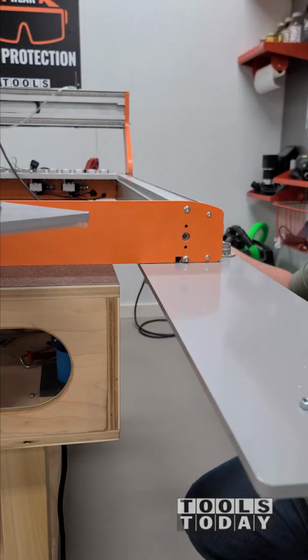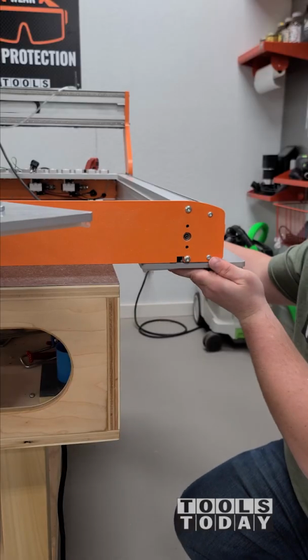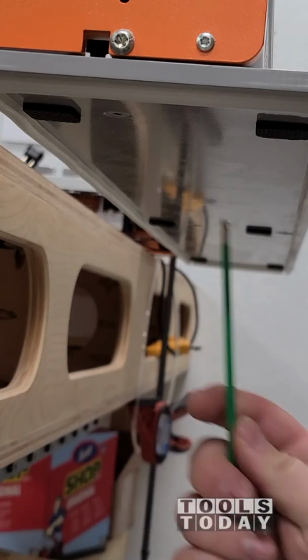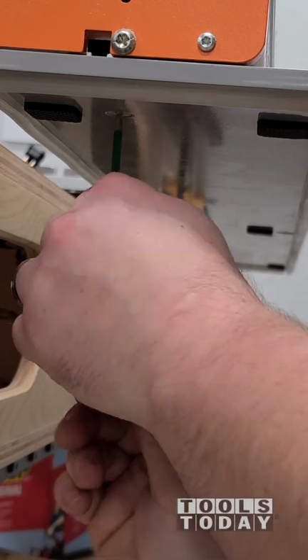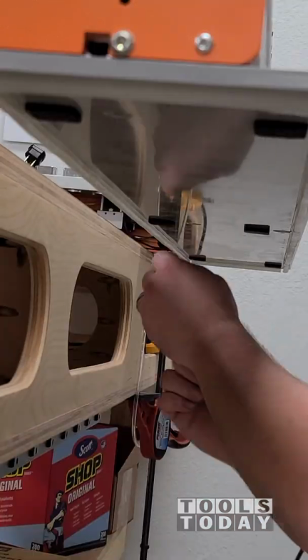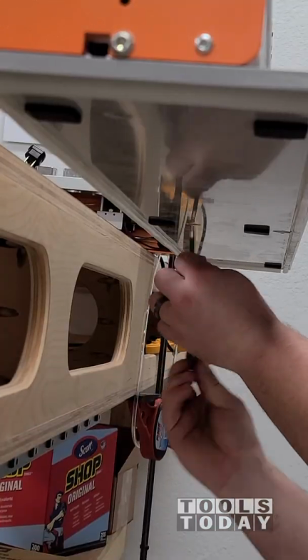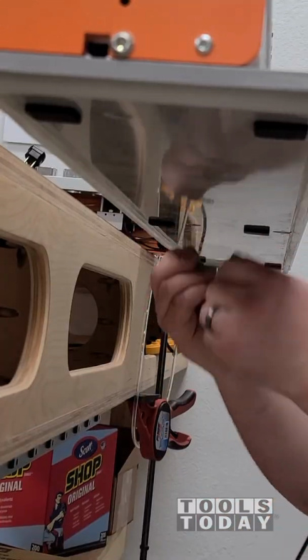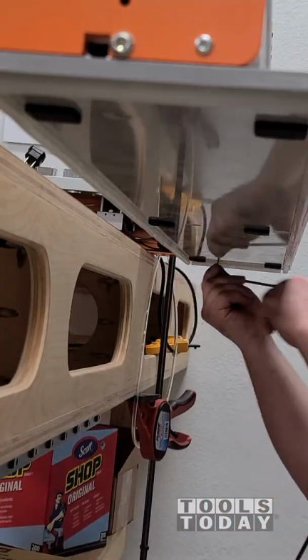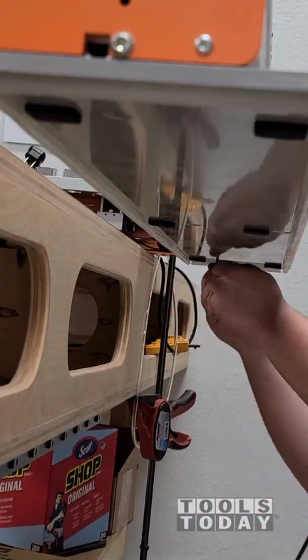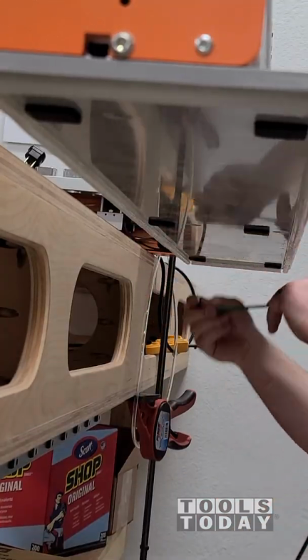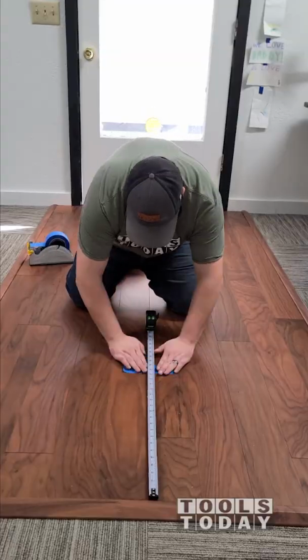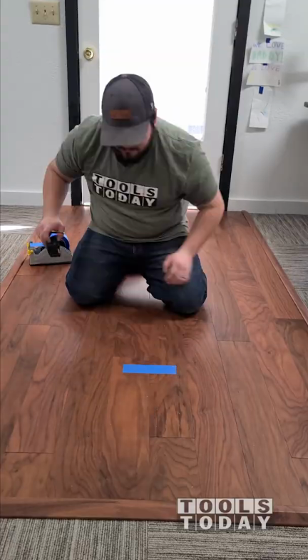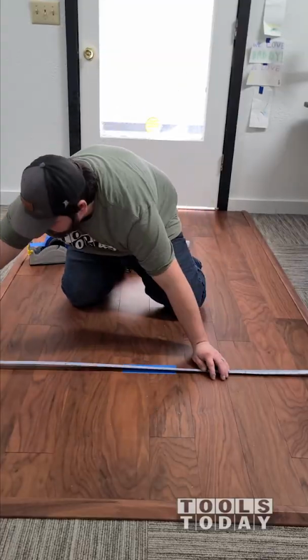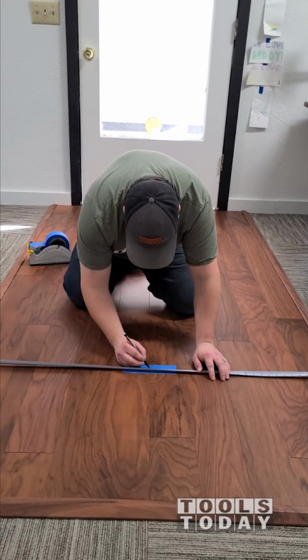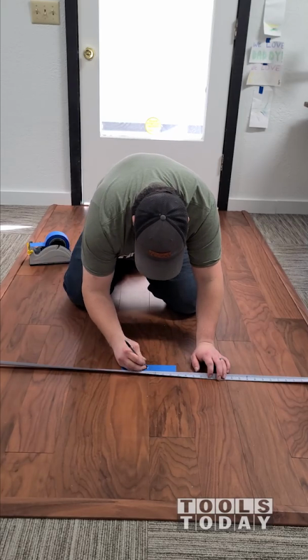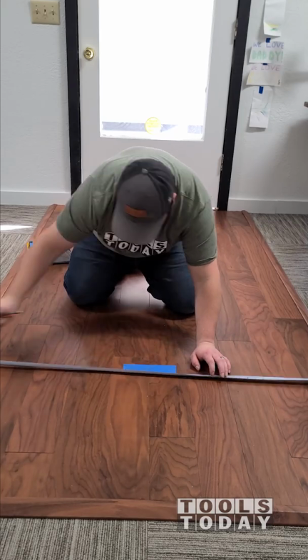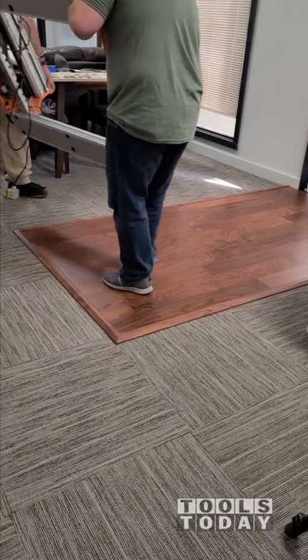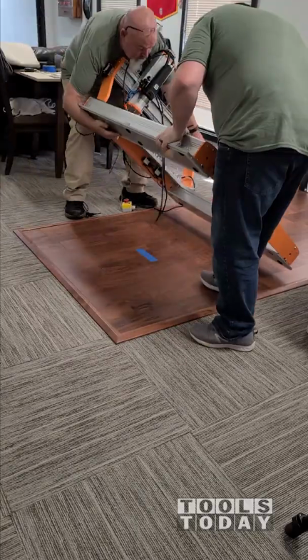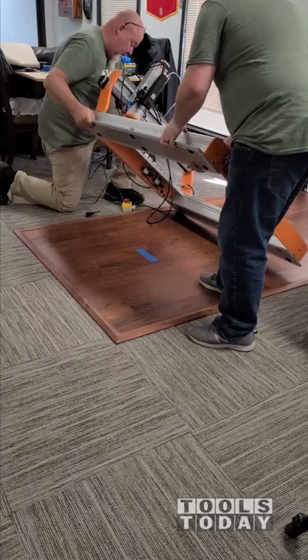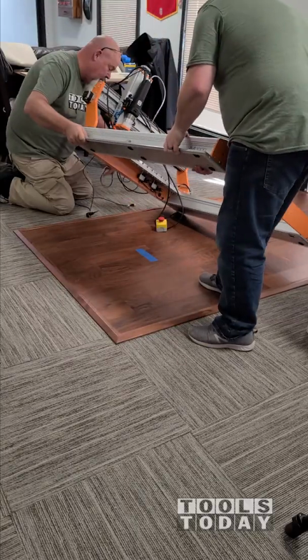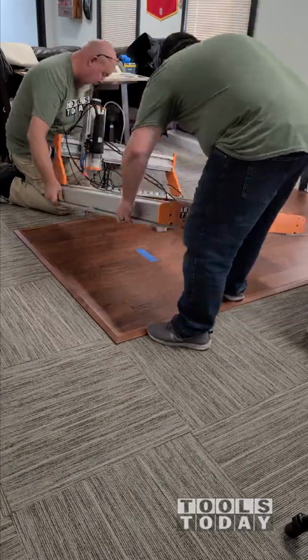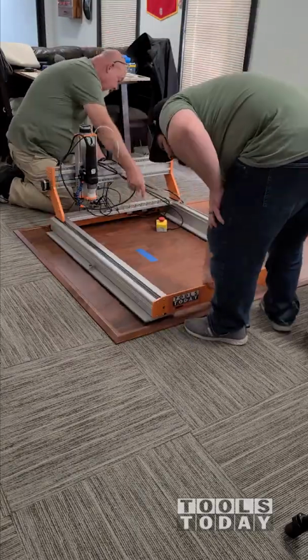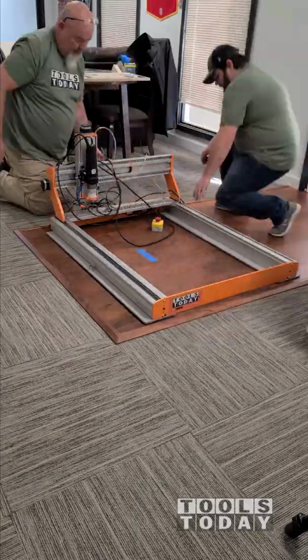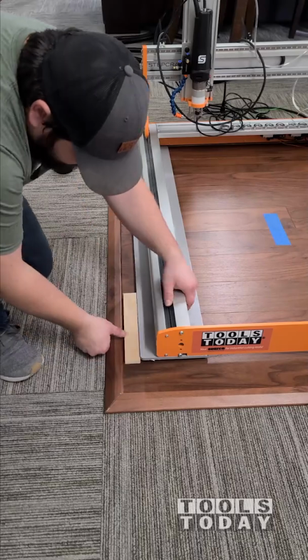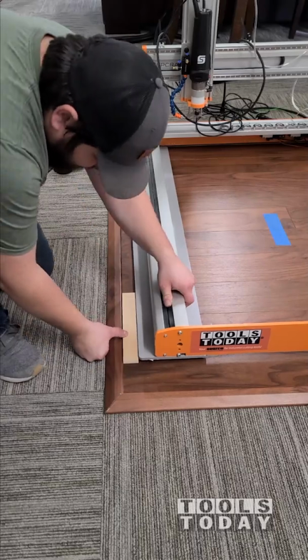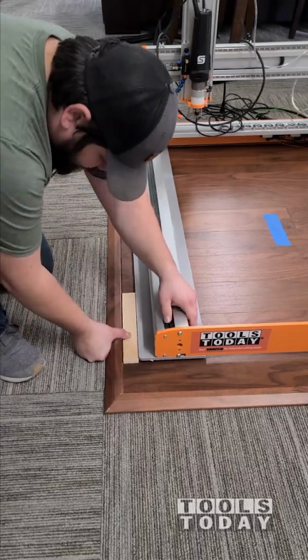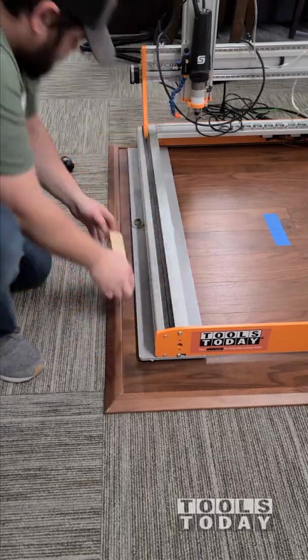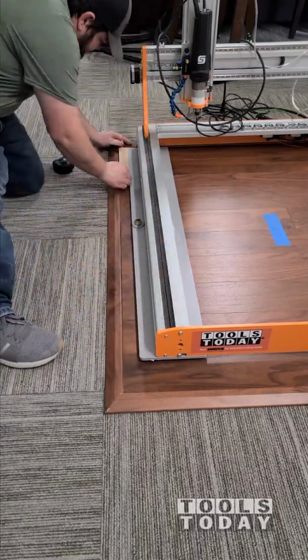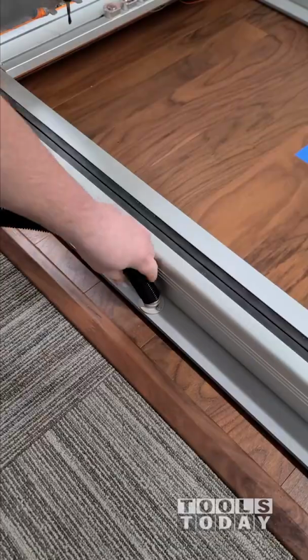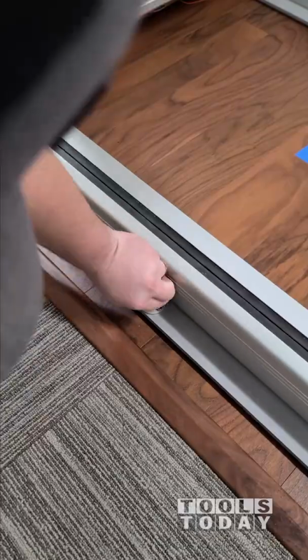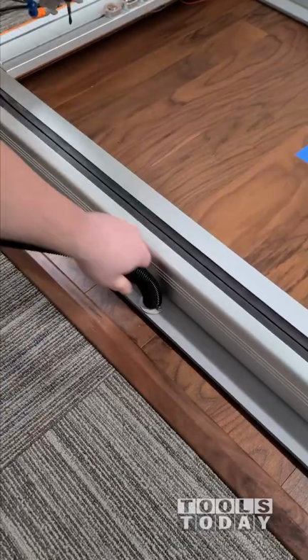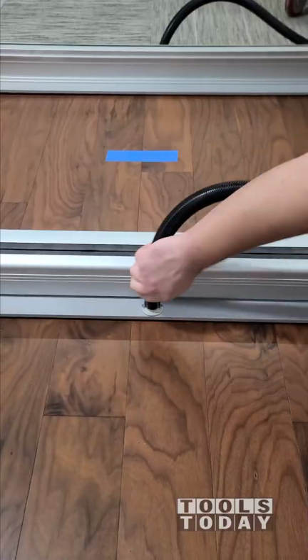Everything fit great. We'll get everything all tightened up and then we'll move it over into the workshop after we set the center point. I used a tape measure just to get the center point so we know where to set everything up. I'll use a little spacer block here to ensure that I'm at the right distance and then get the vacuum all set up.